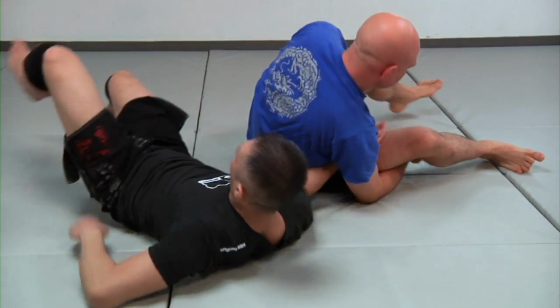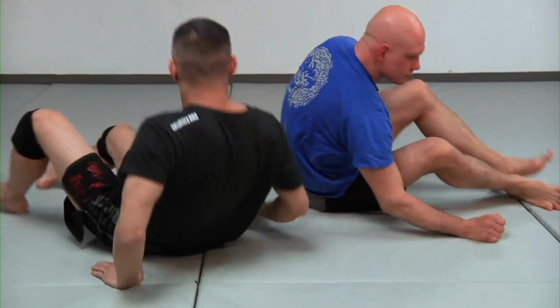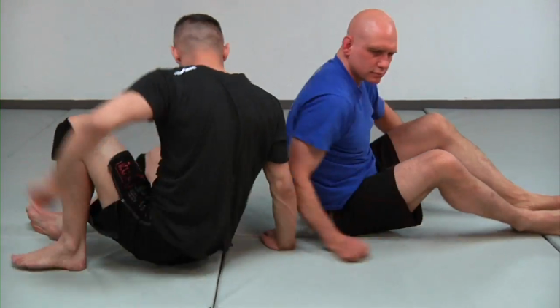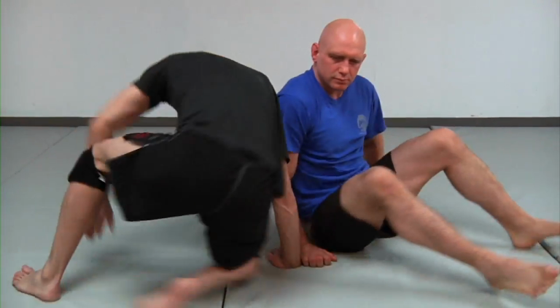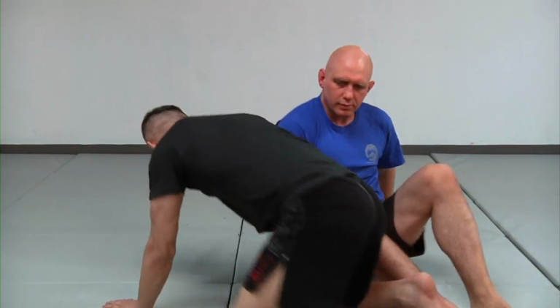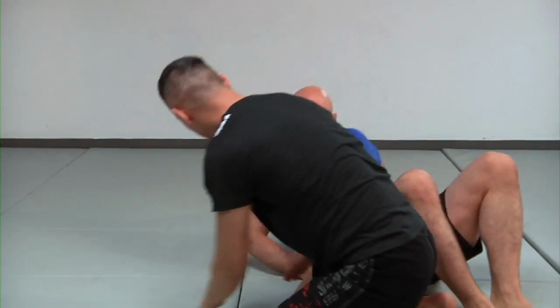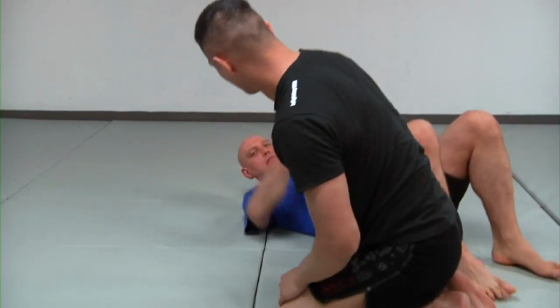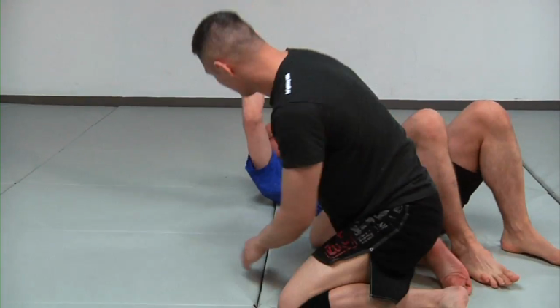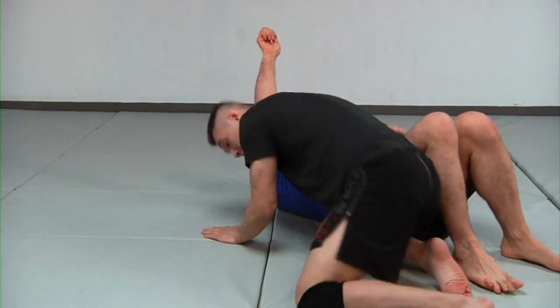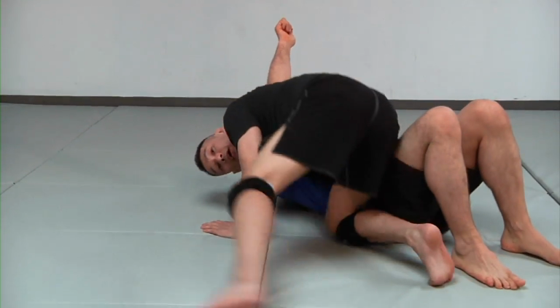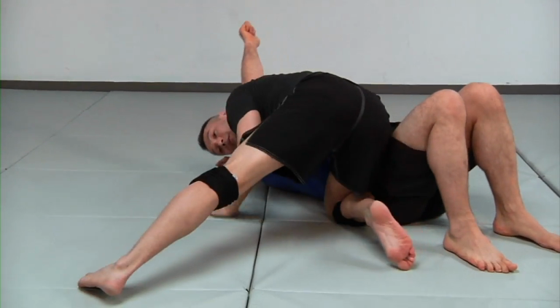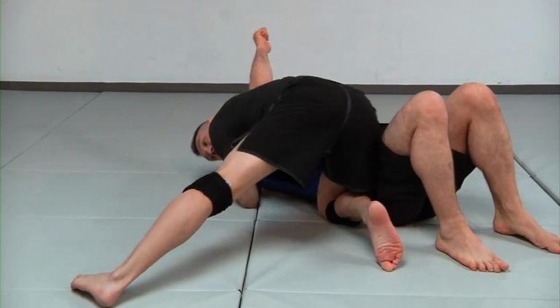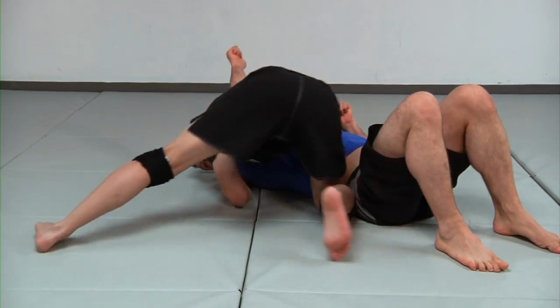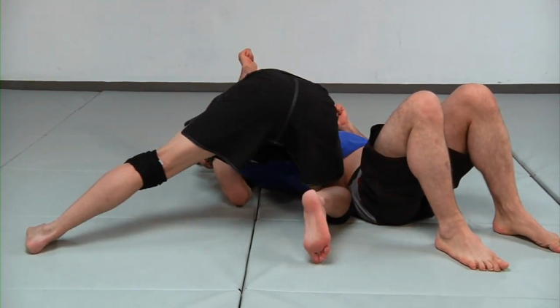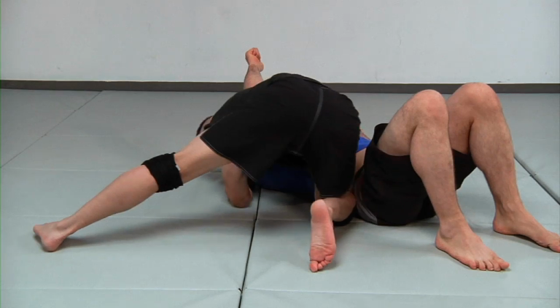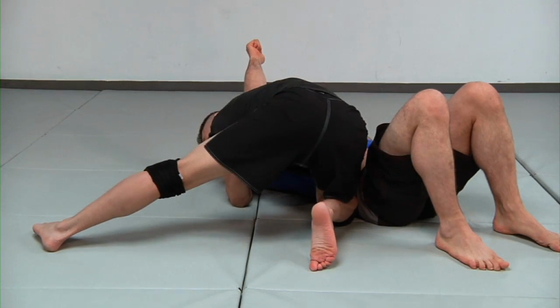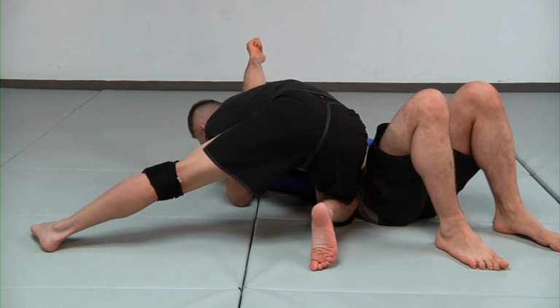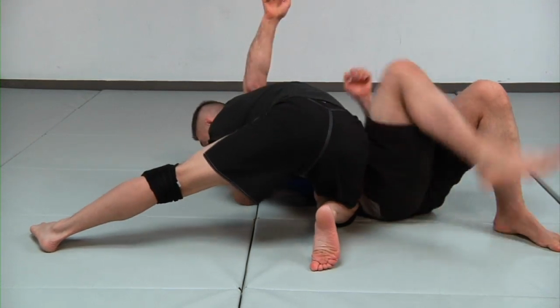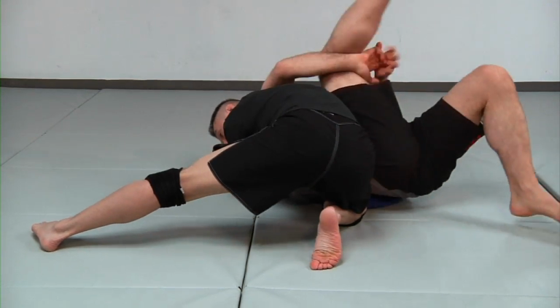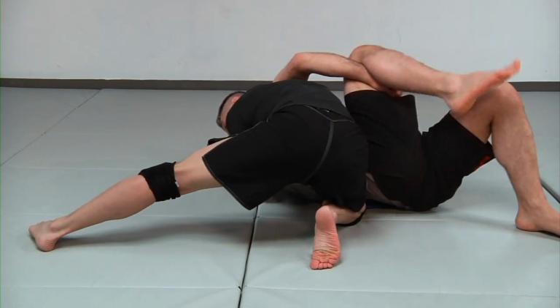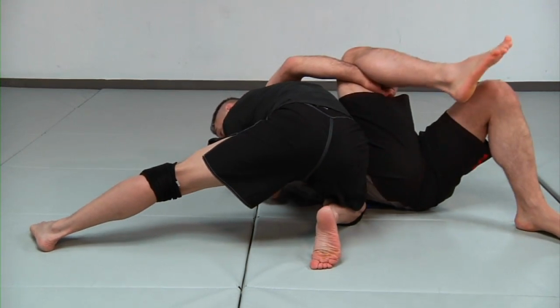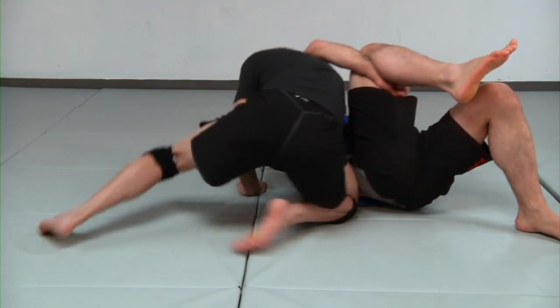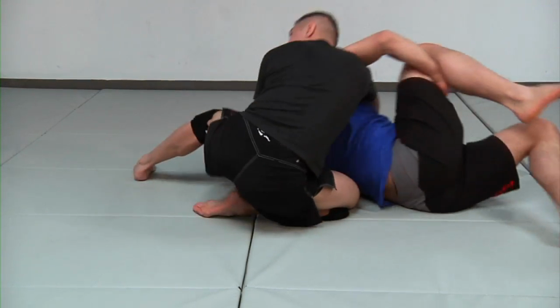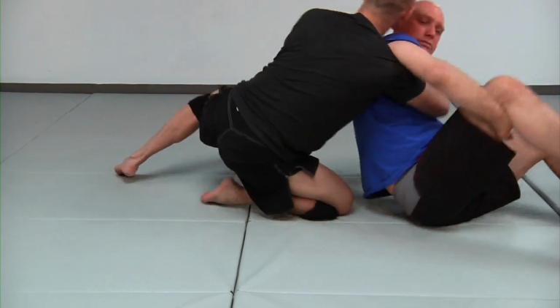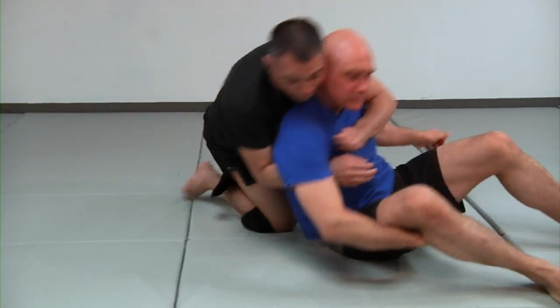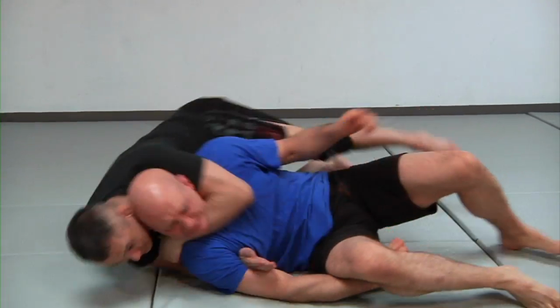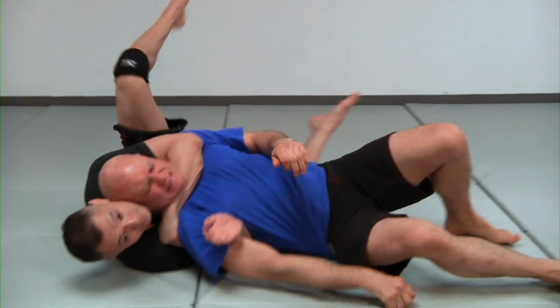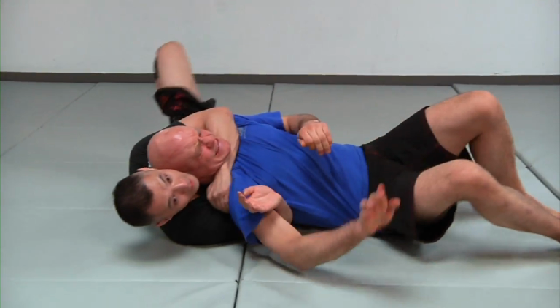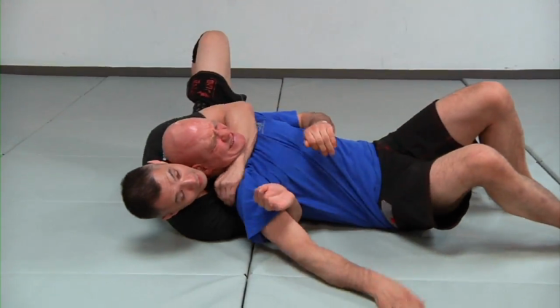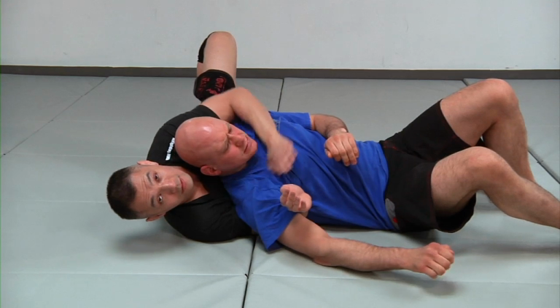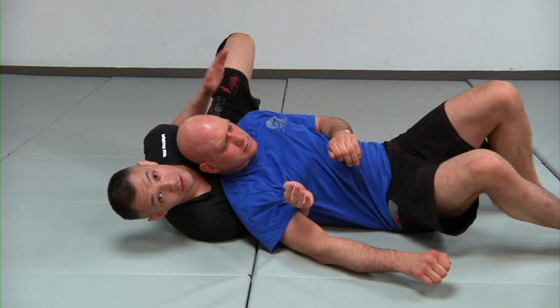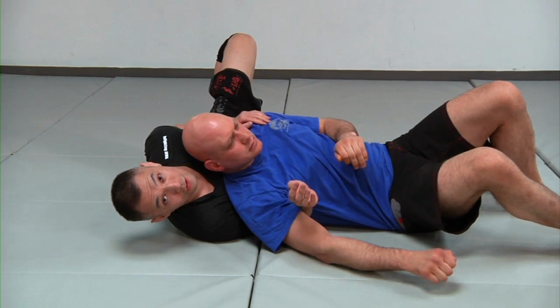Now let's do that one more time at speed. Have the head and arm — can't do it, he's really strong. He's lacing his hands together, so I come, pull right there — to the choke.